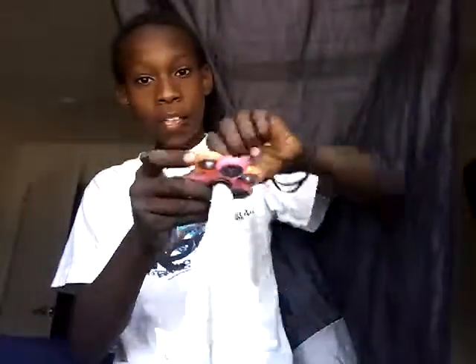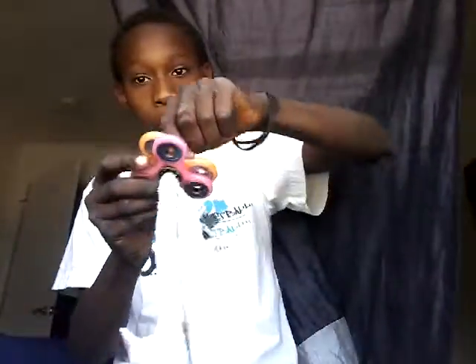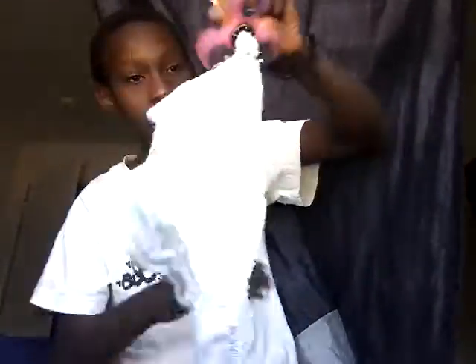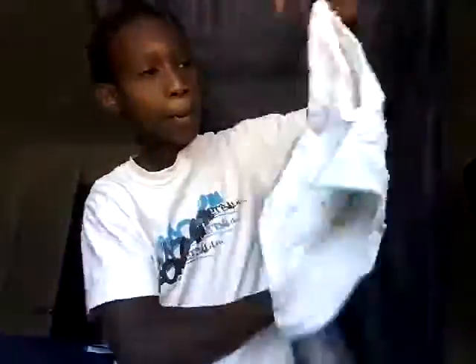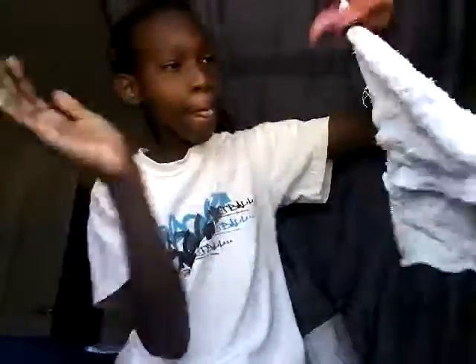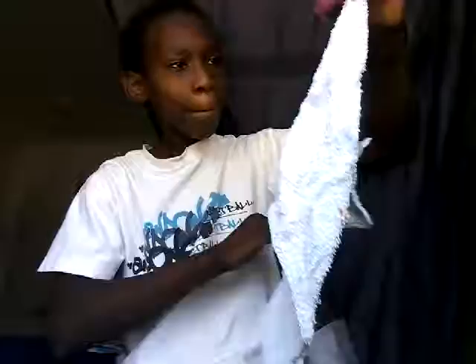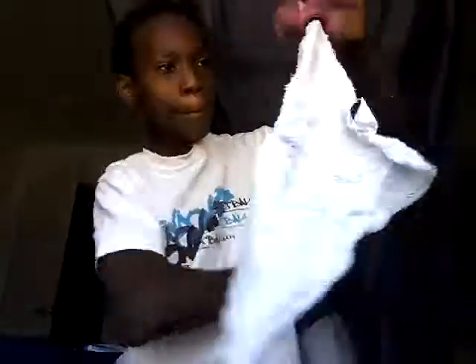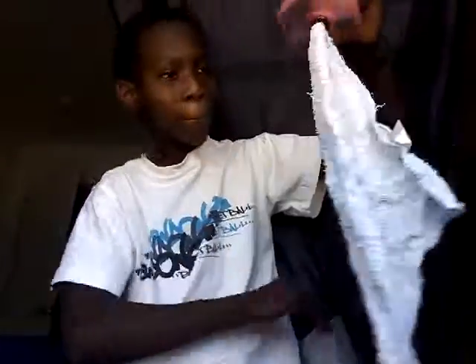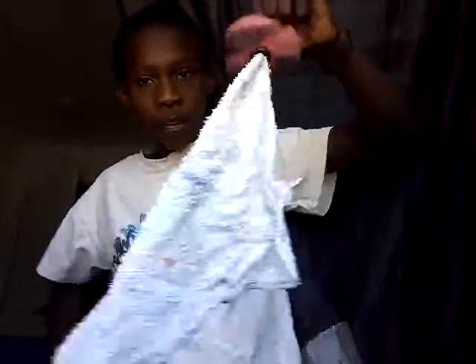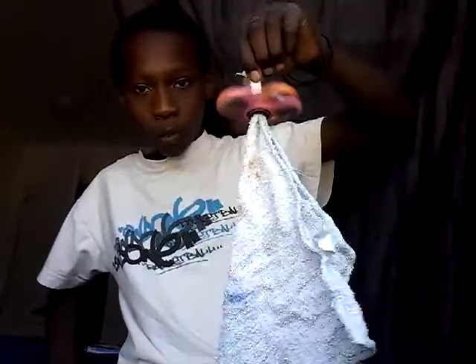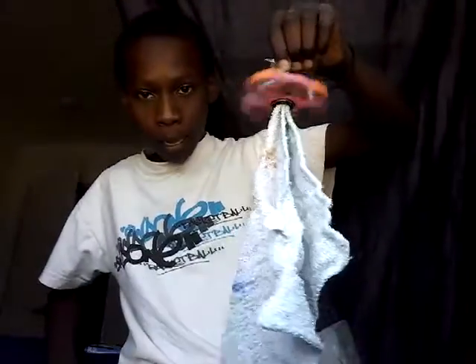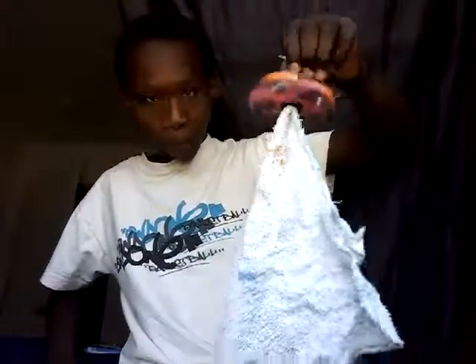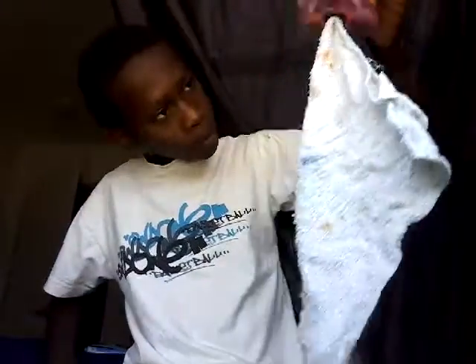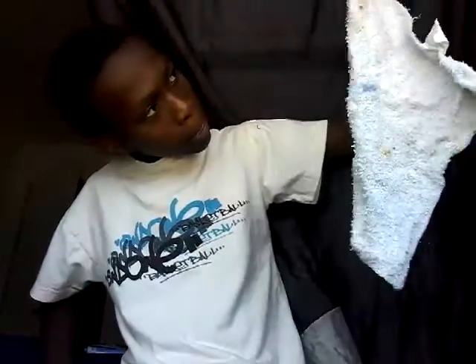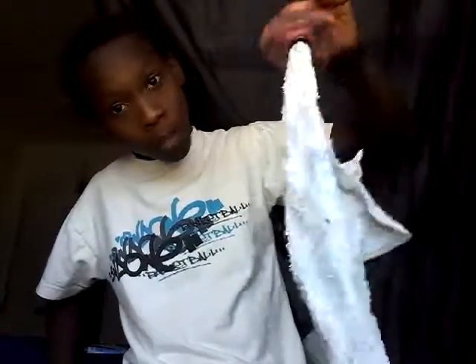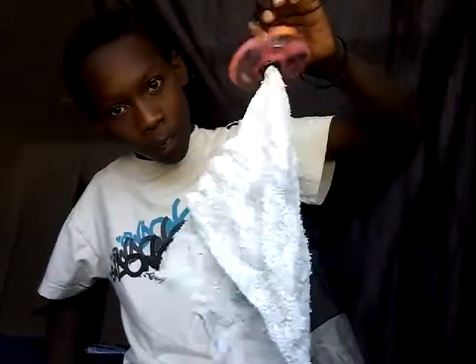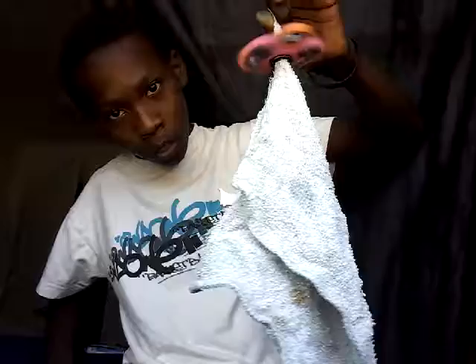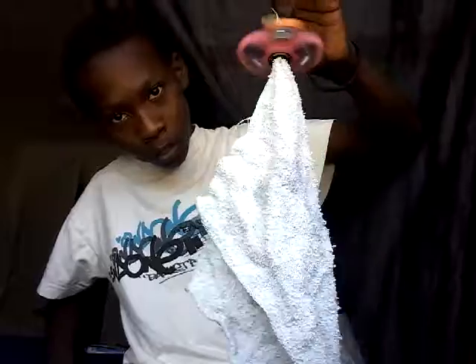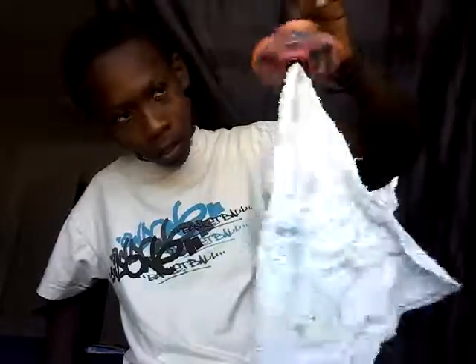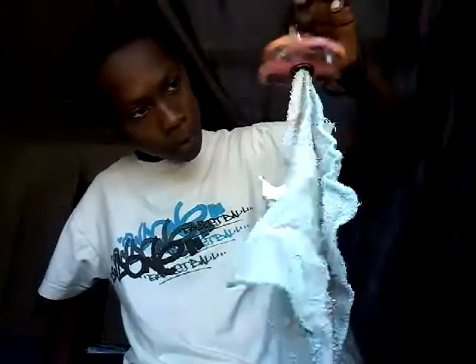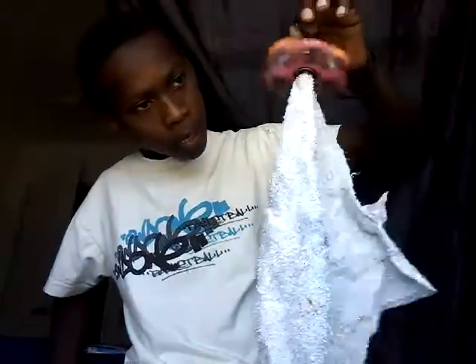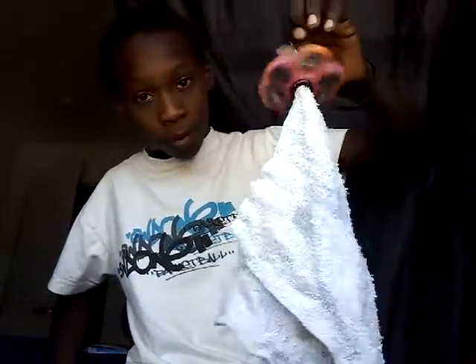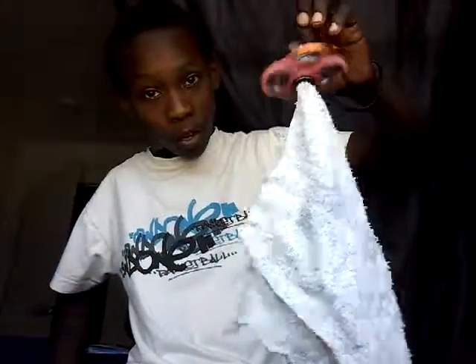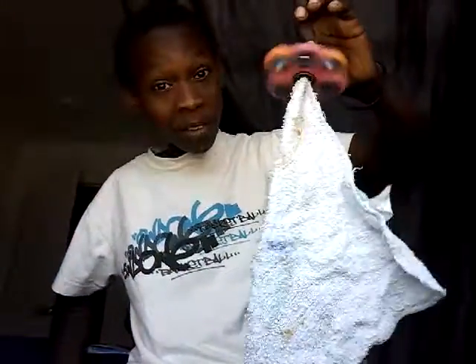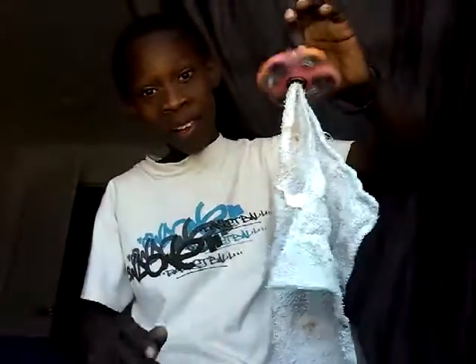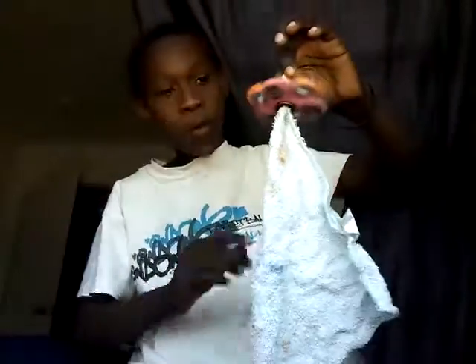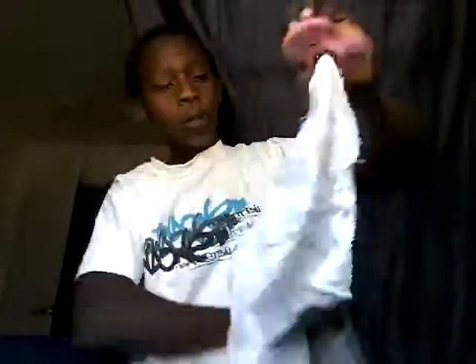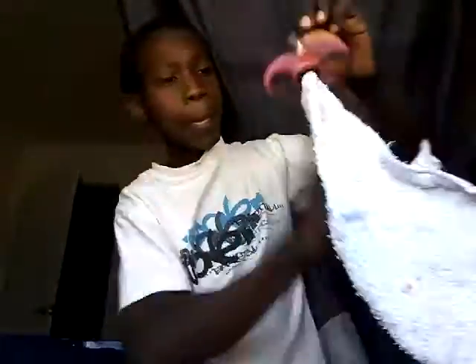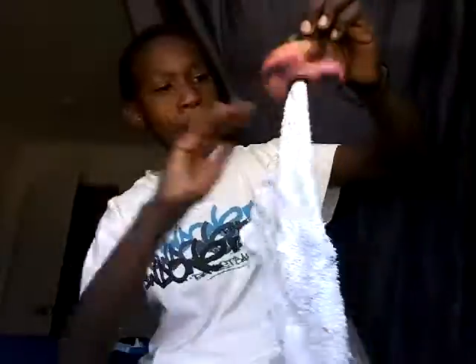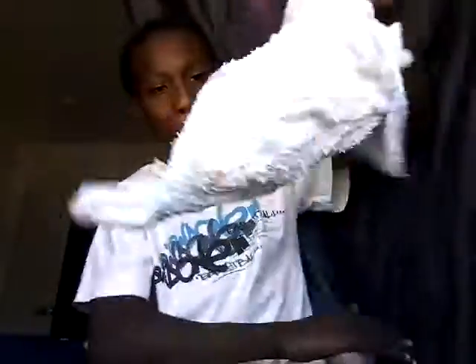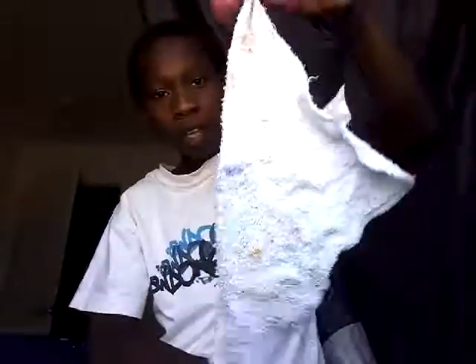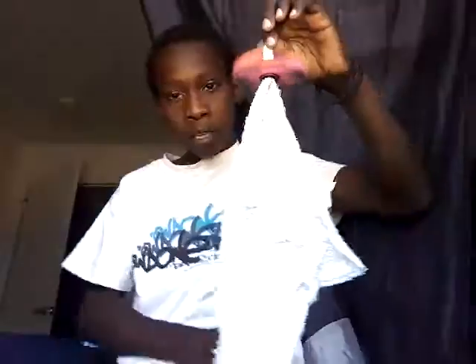Actually like three fidget spinners — so you do it like that, it's really cool. So you're going to do it like that, keep spinning.